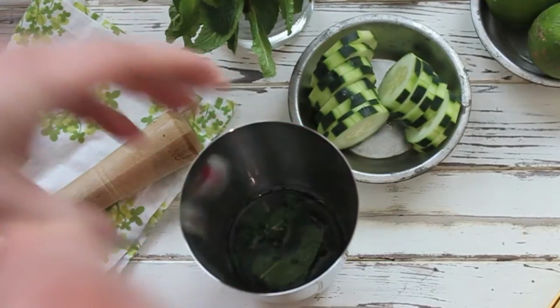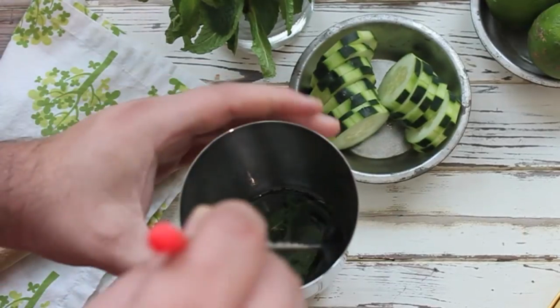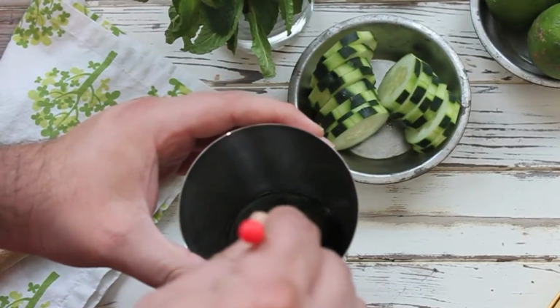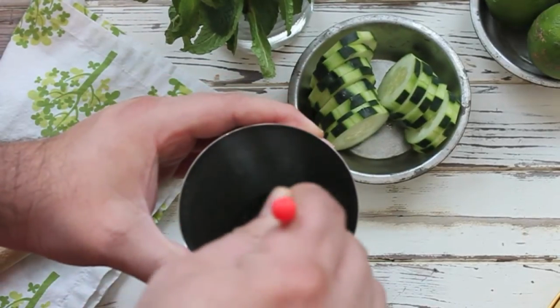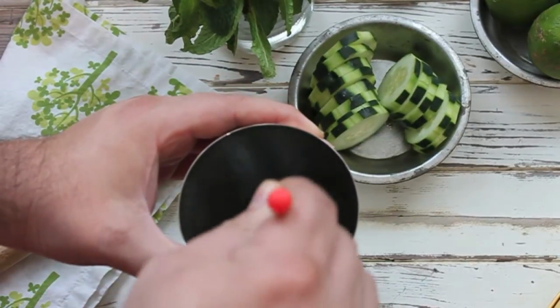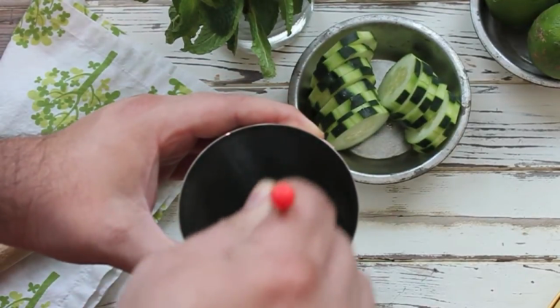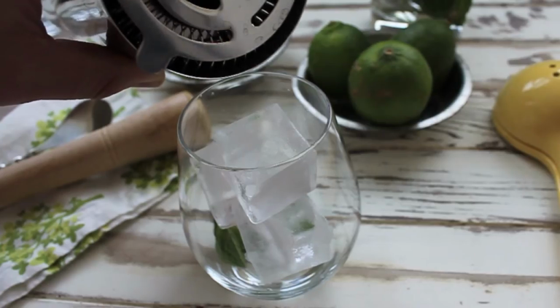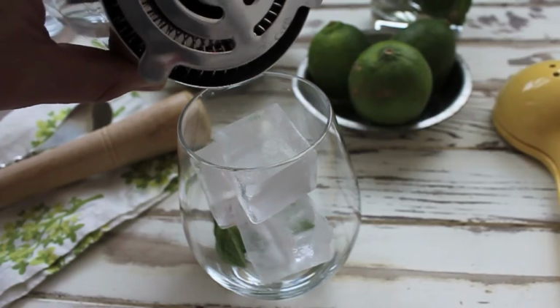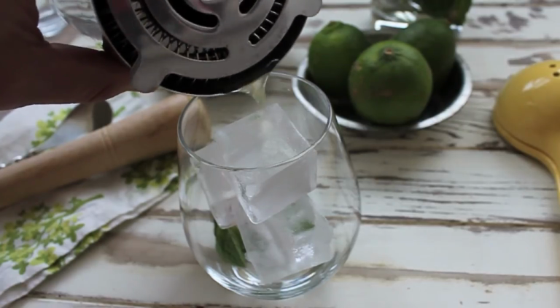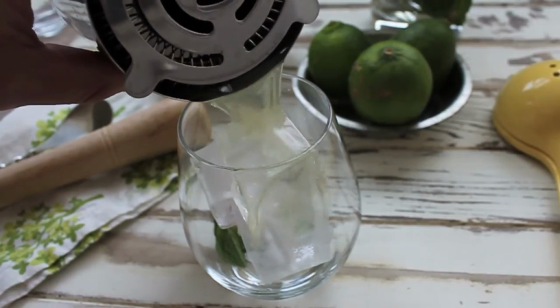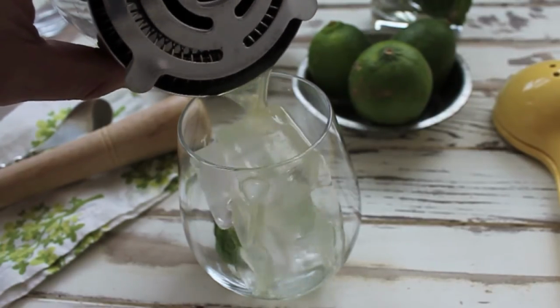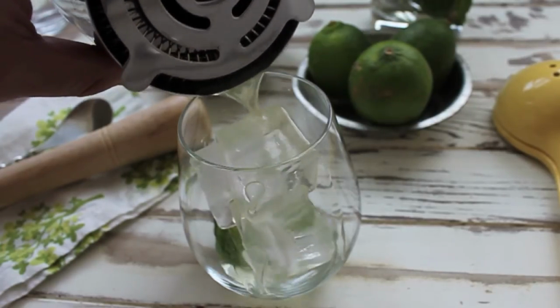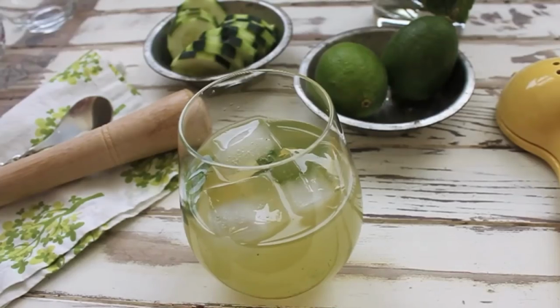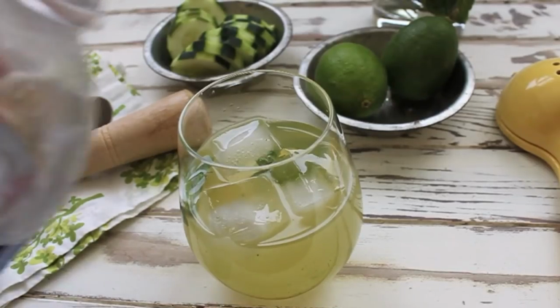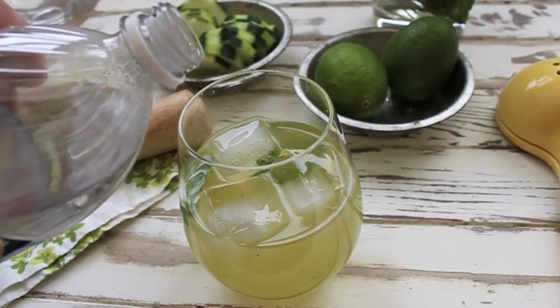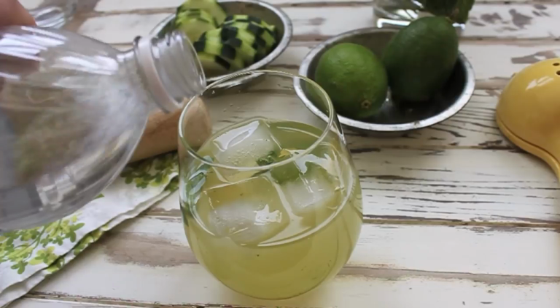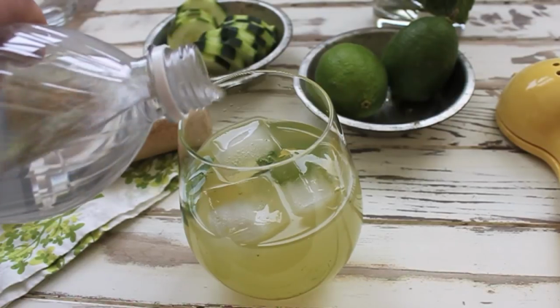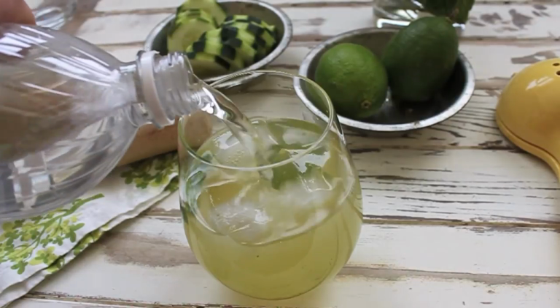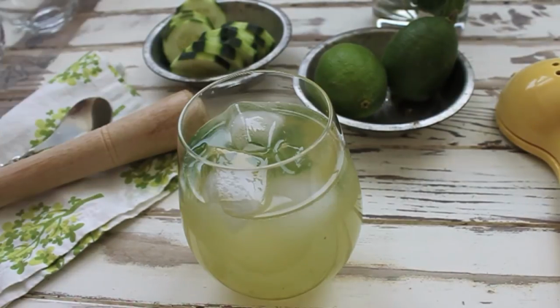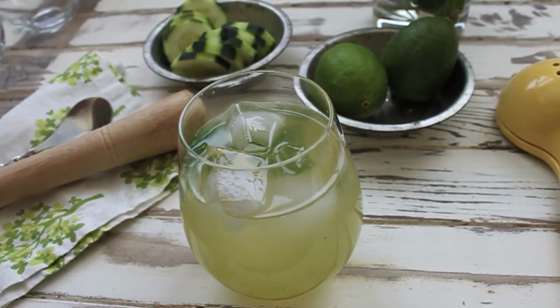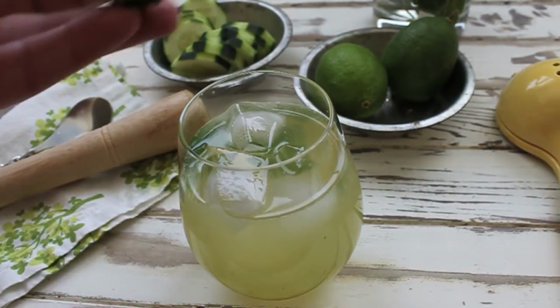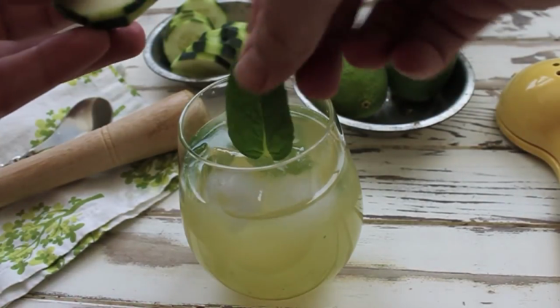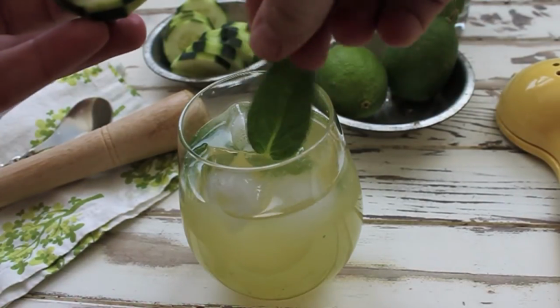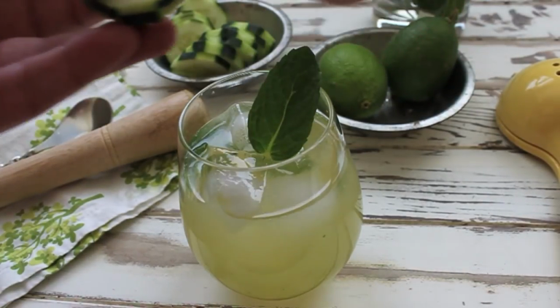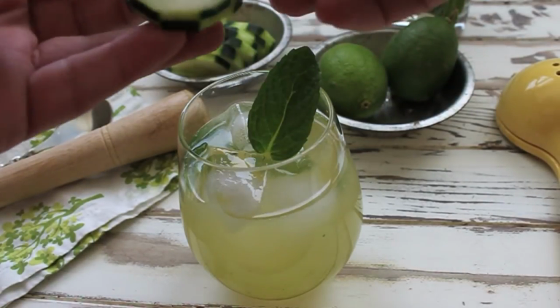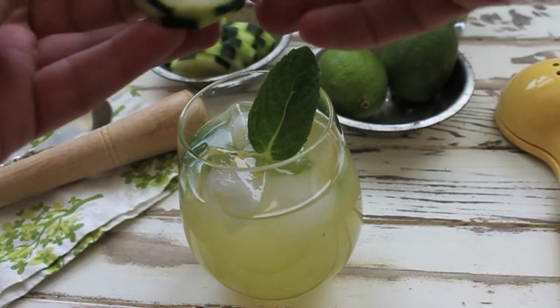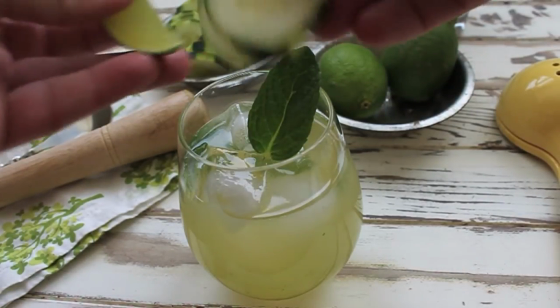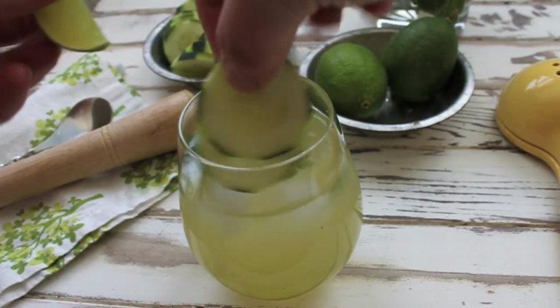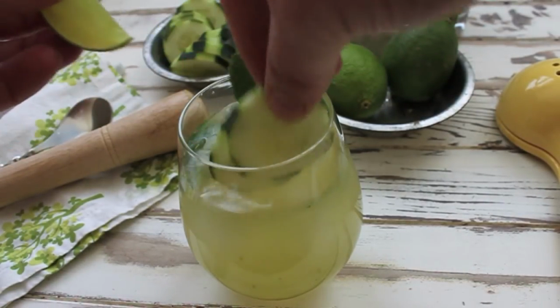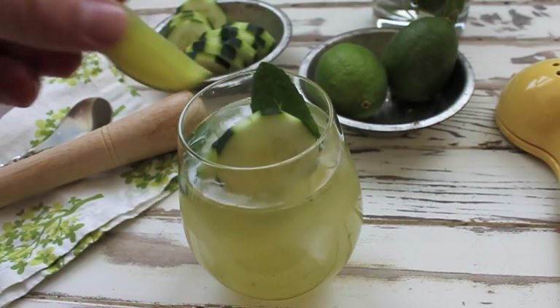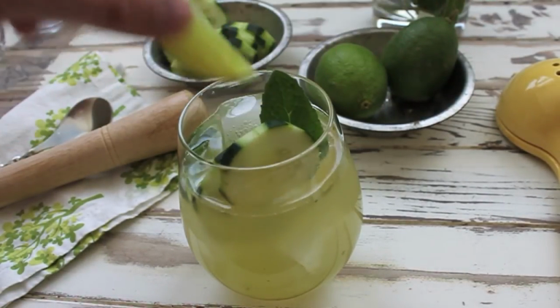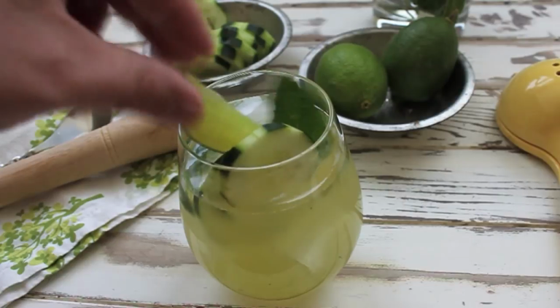Now we're just going to mix that all together. Go ahead and serve it over ice, top it off with a splash of soda water, and garnish it with some mint and a few slices of cucumber and a lime.